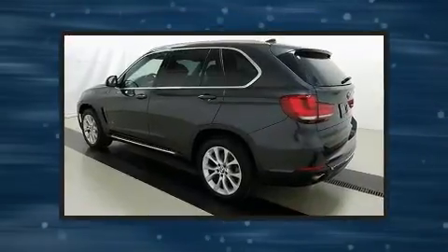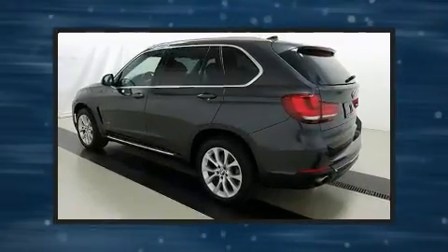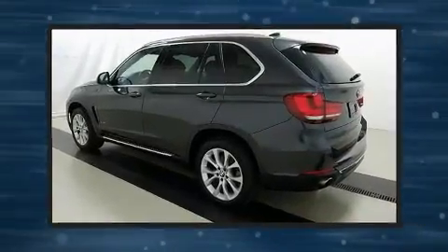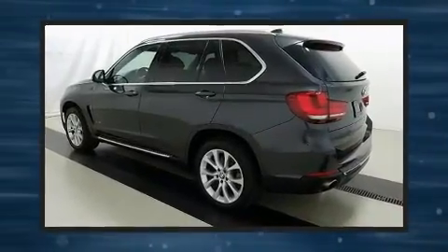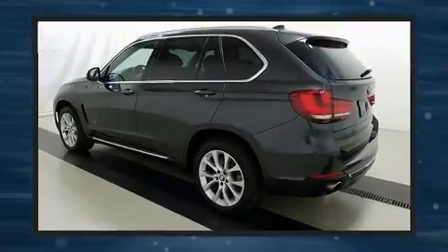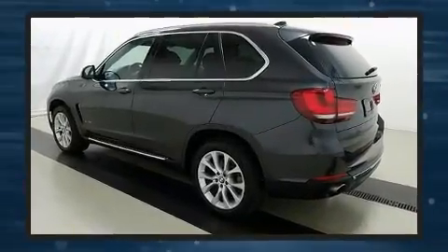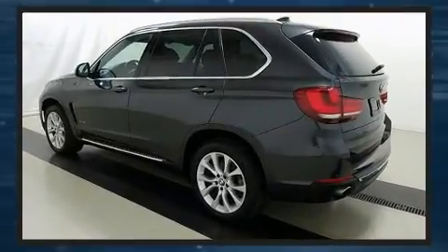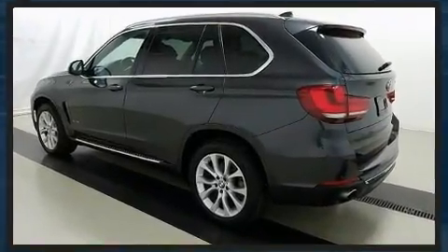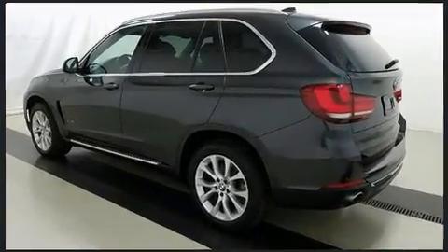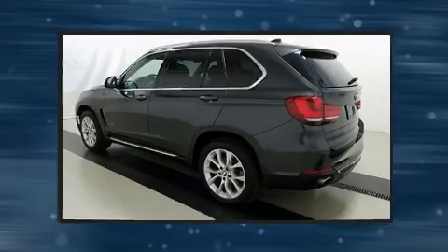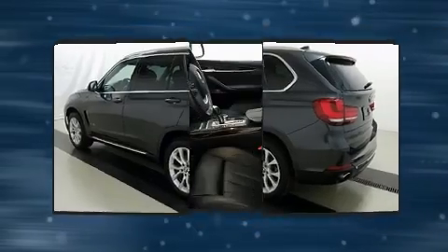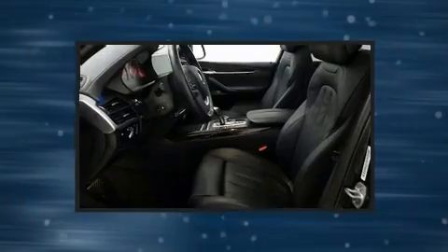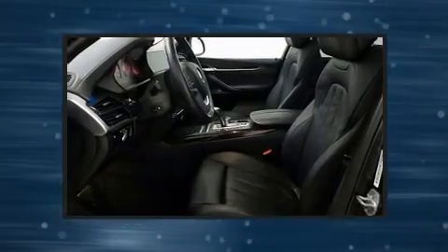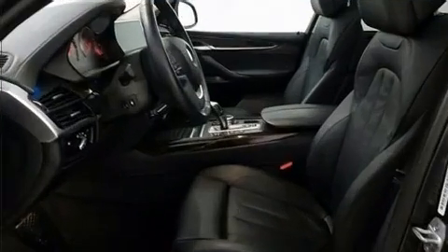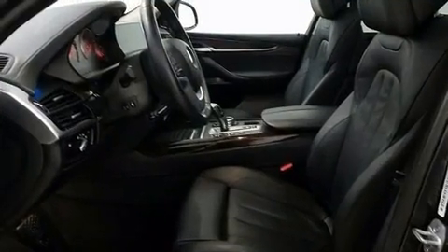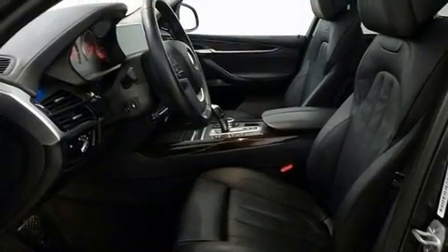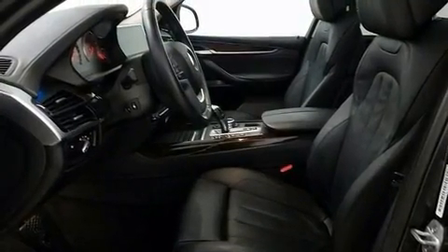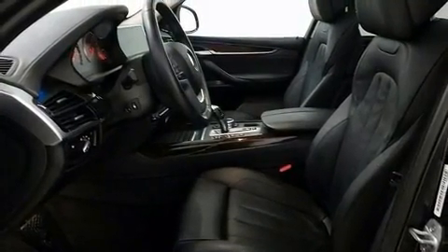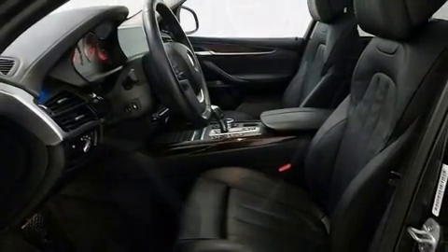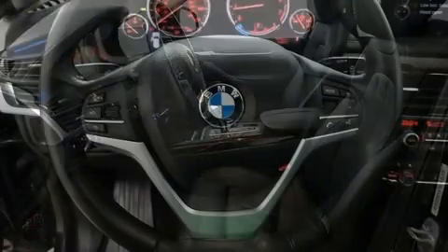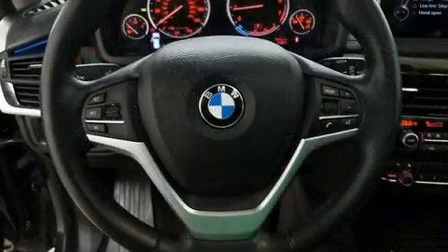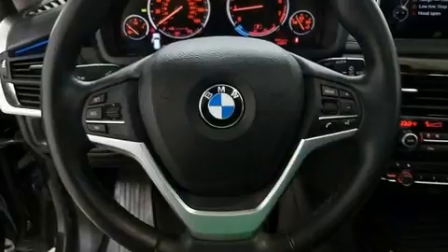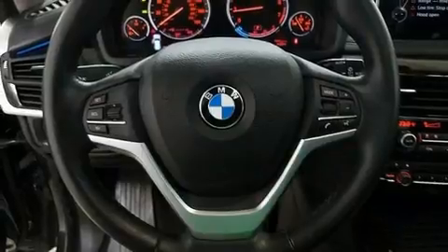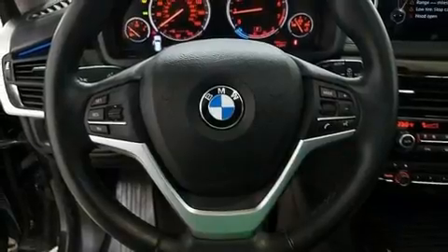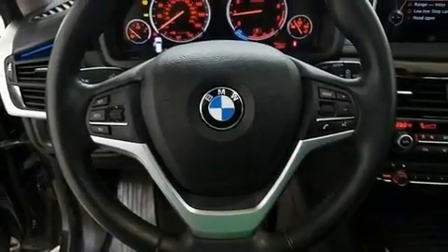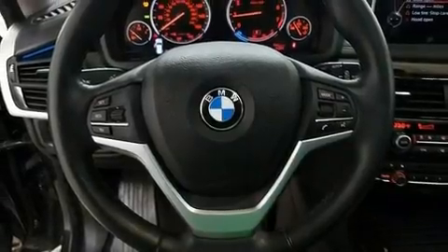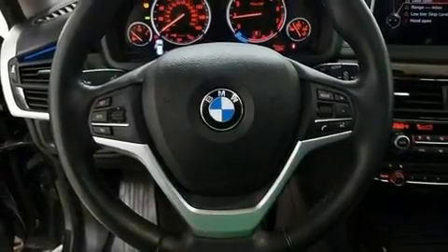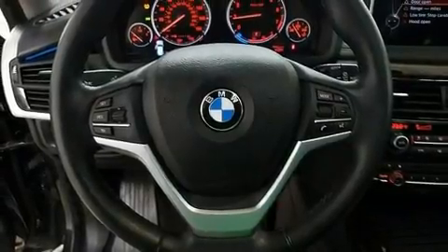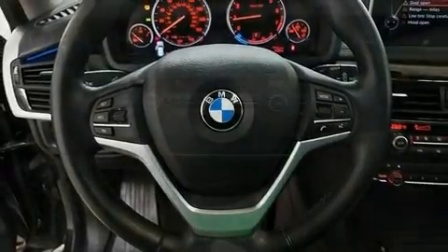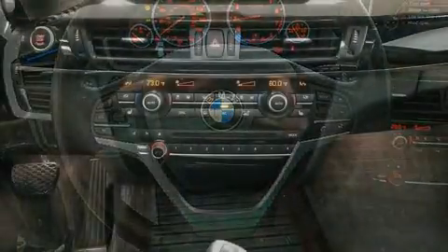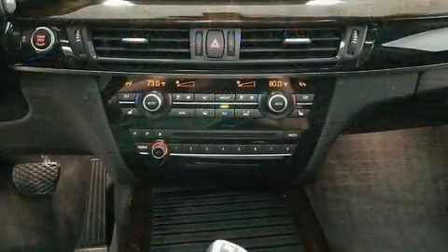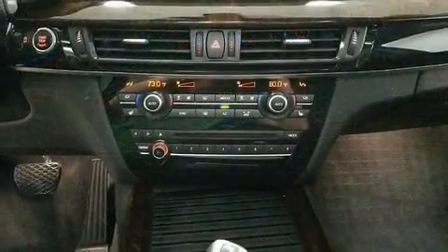Under the hood, you'll find a six-cylinder engine with more than 300 horsepower, providing a spirited yet composed ride and drive. The engine breathes better thanks to a turbocharger, improving both performance and economy.